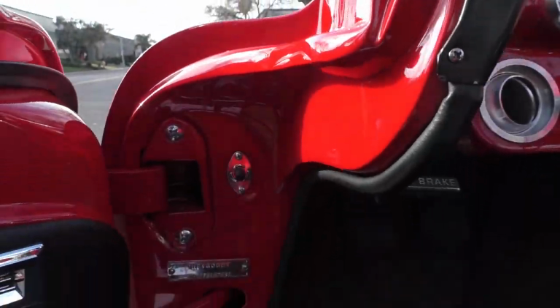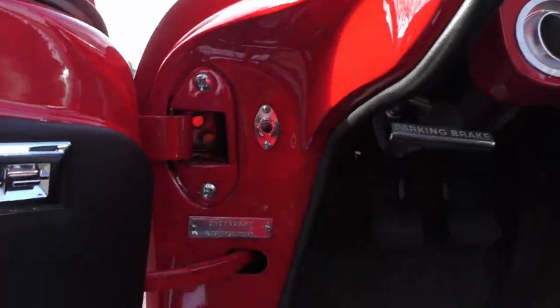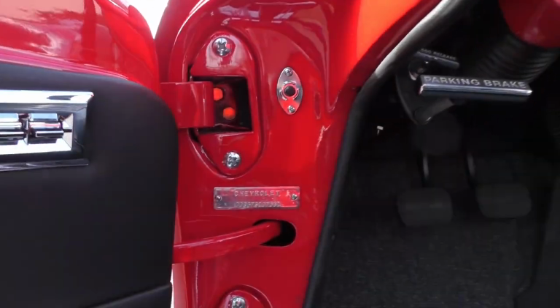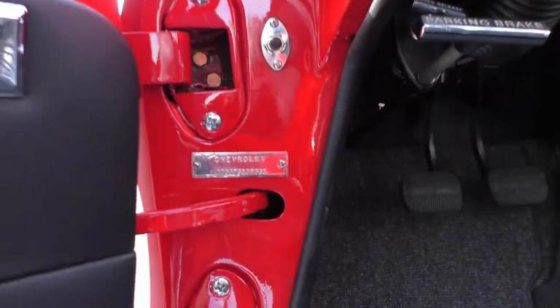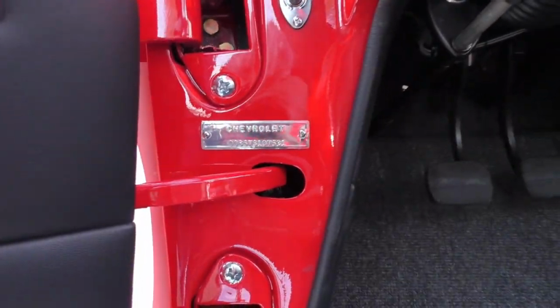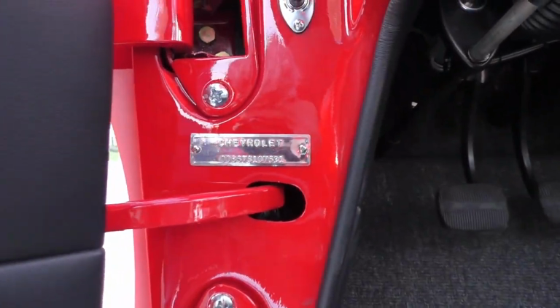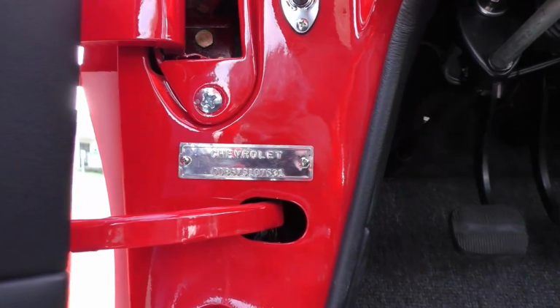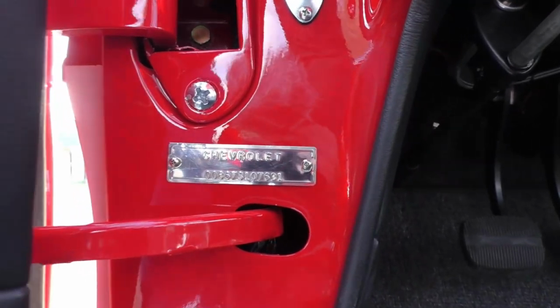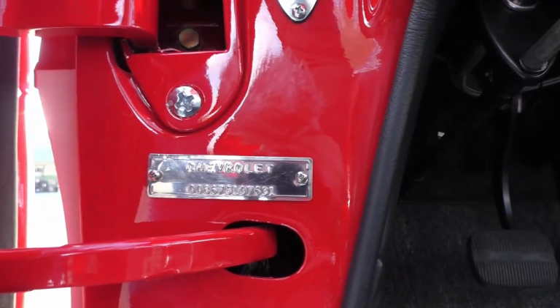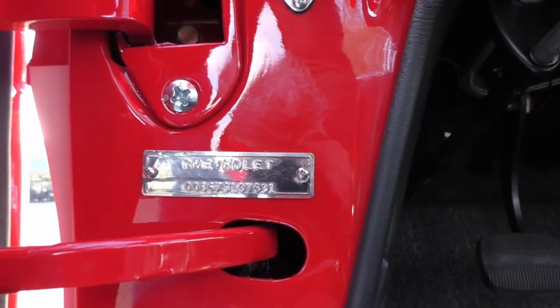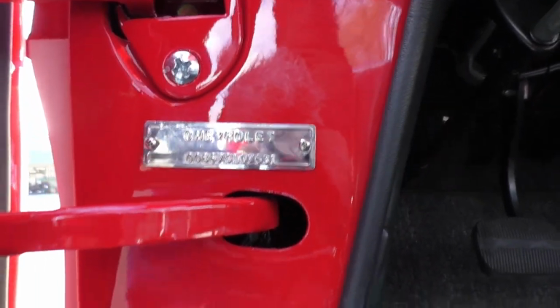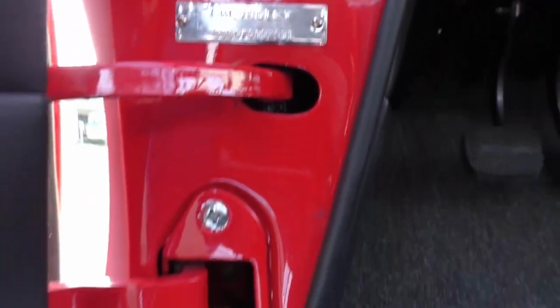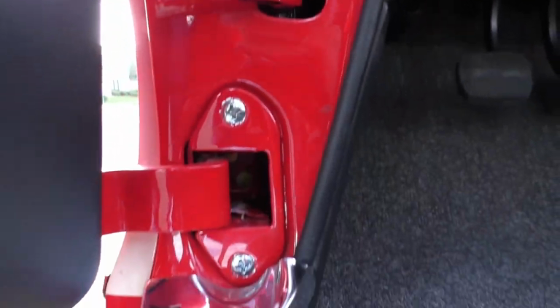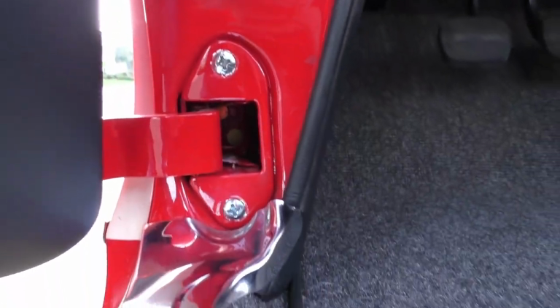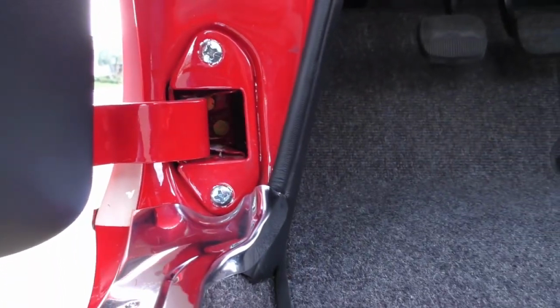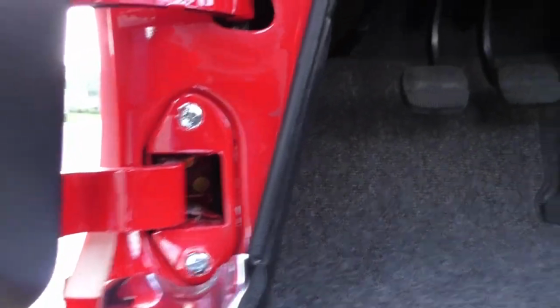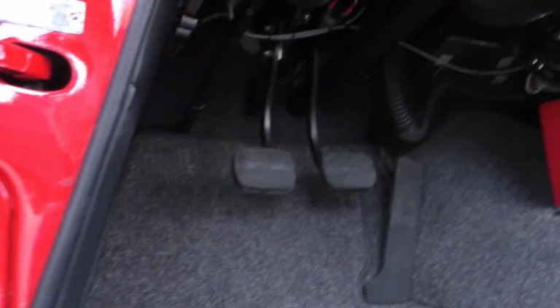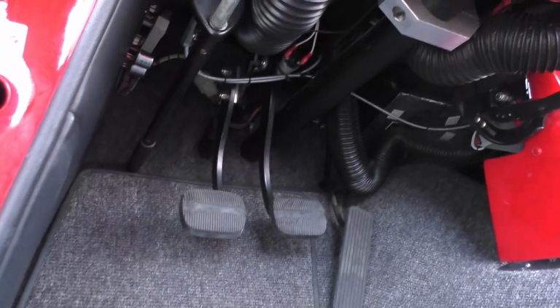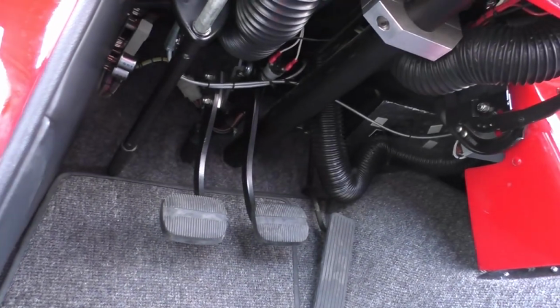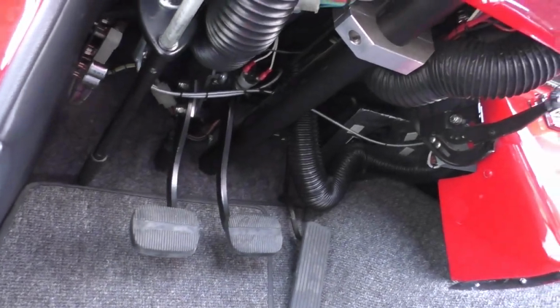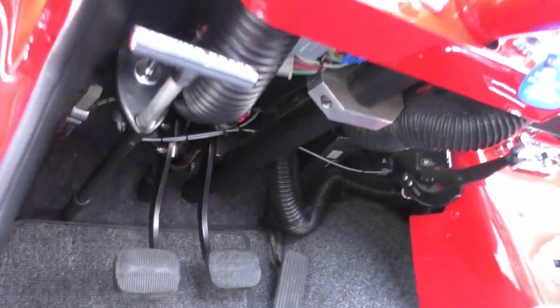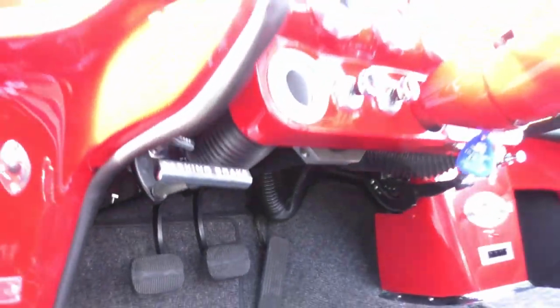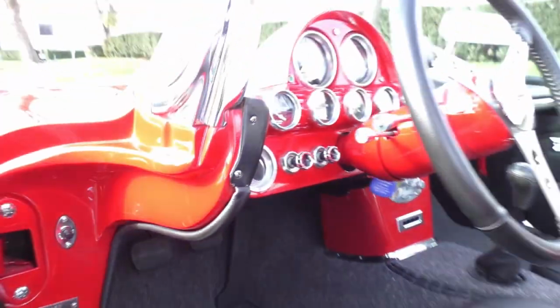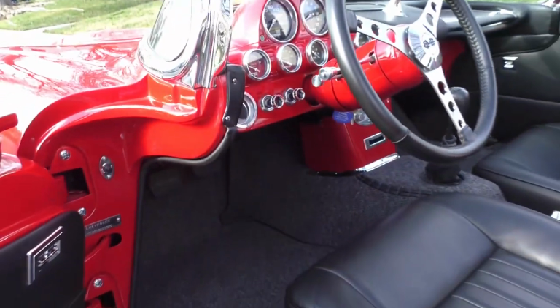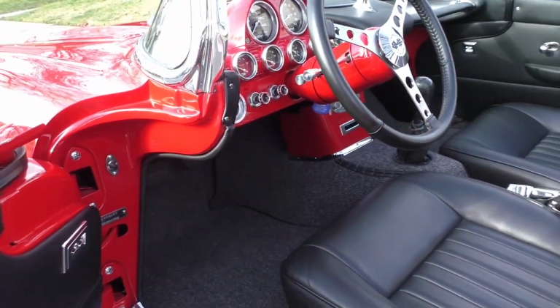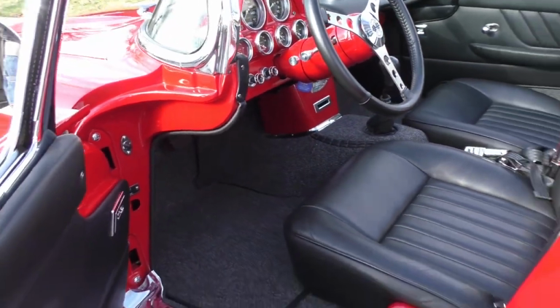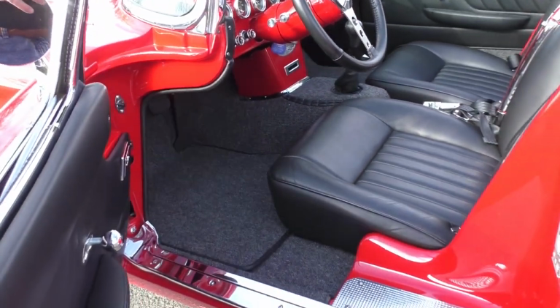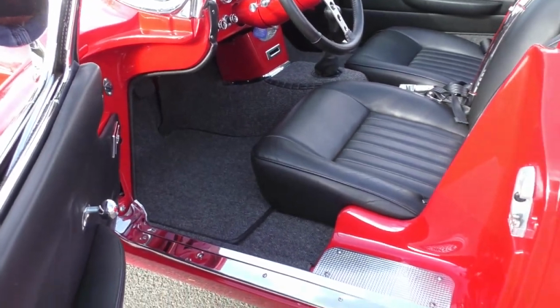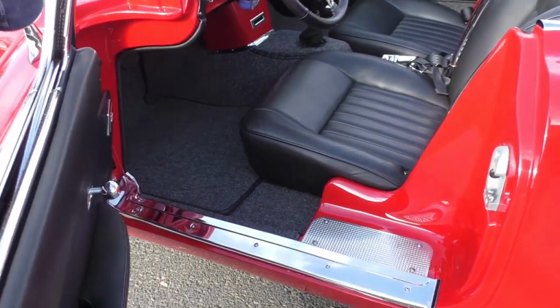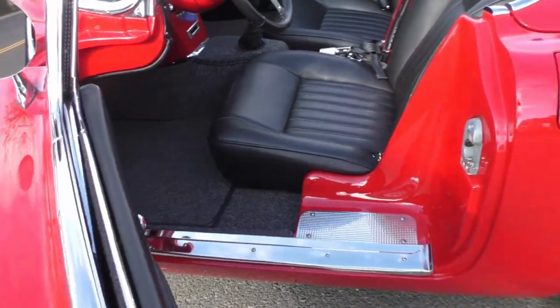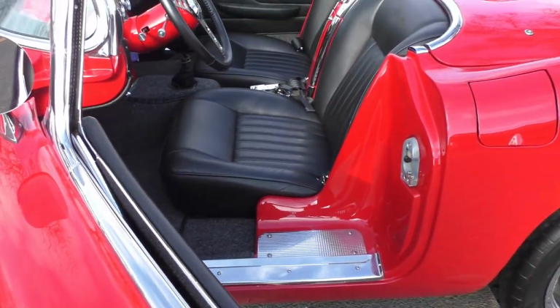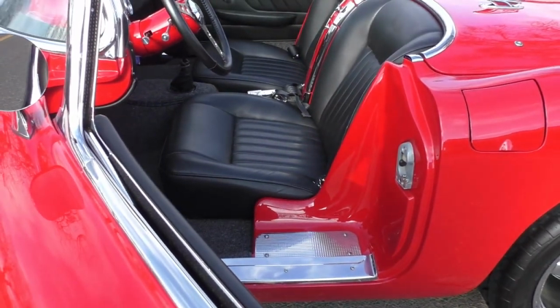It's a tune-port / multi-port fuel-injected 5.7-liter V8, on a C4 Paul Newman chassis modified to fit a 1960 Corvette.